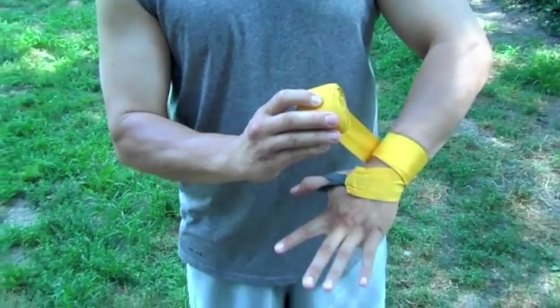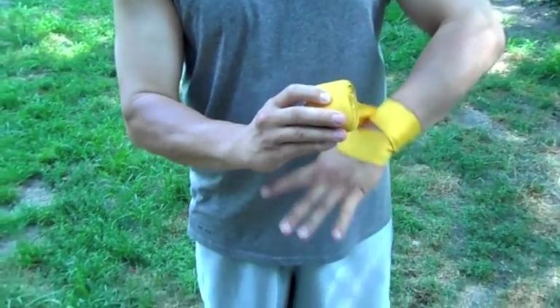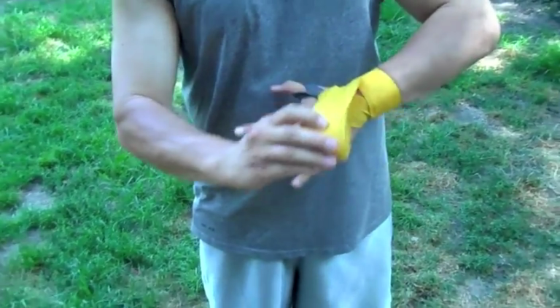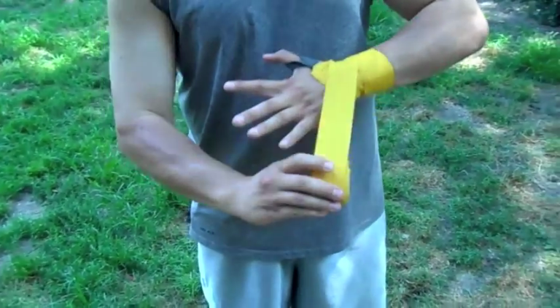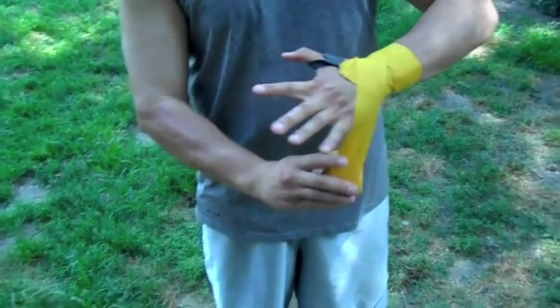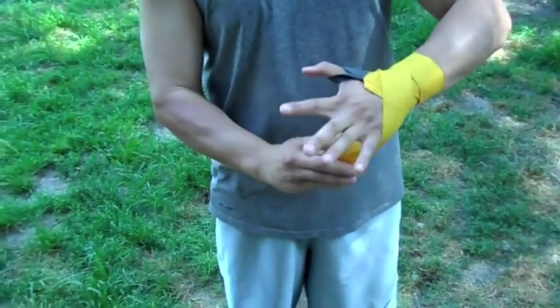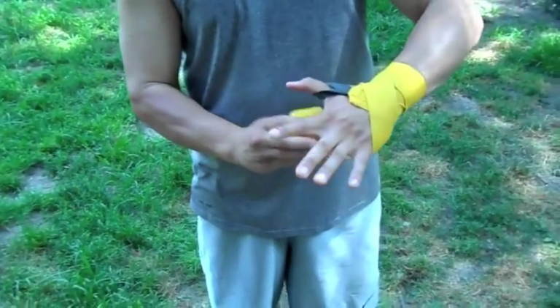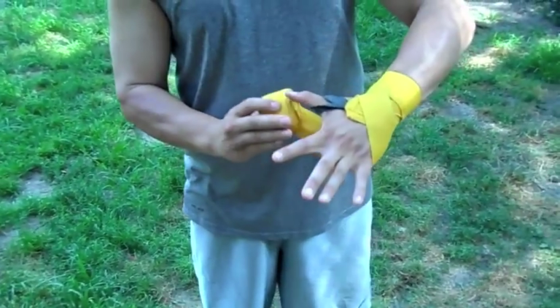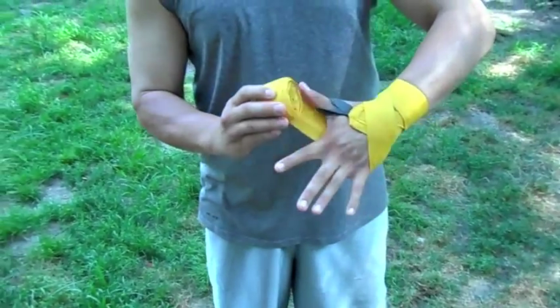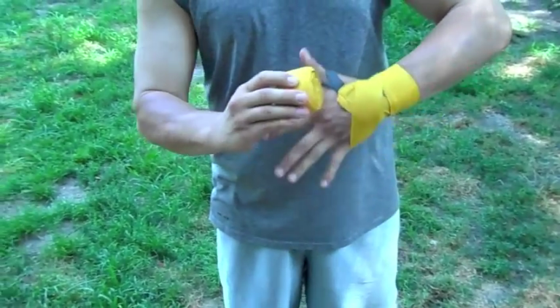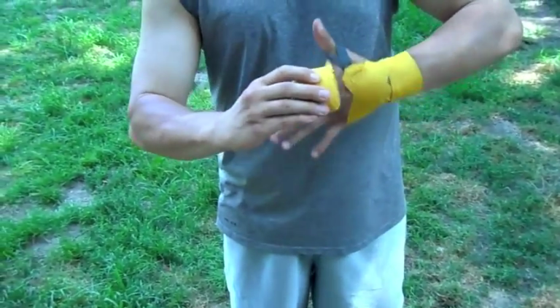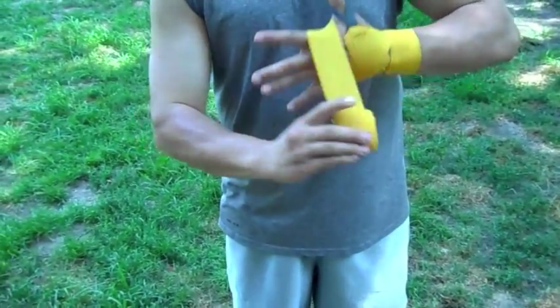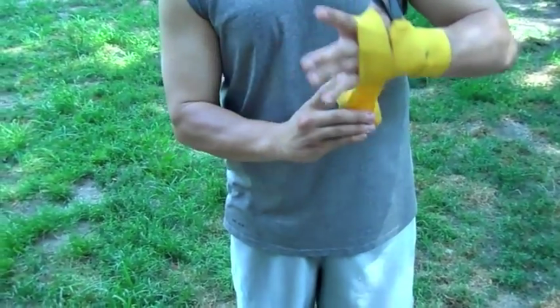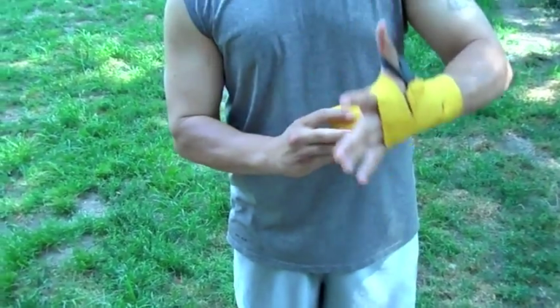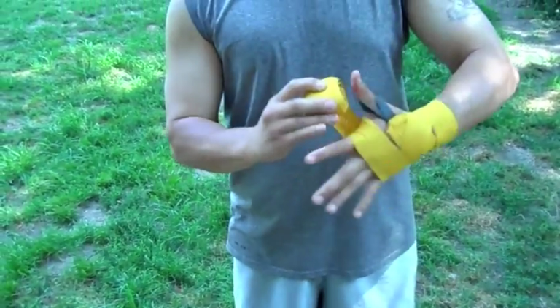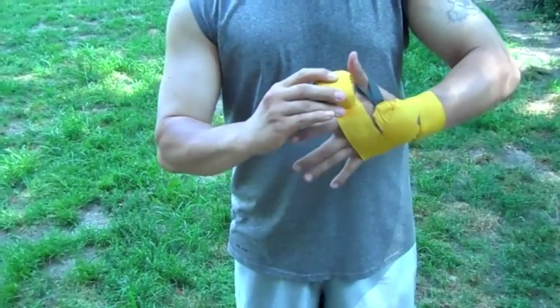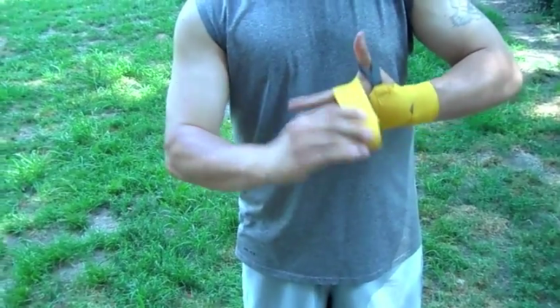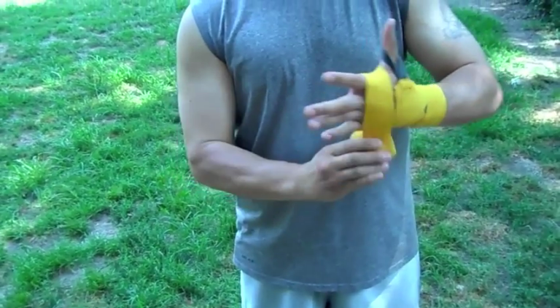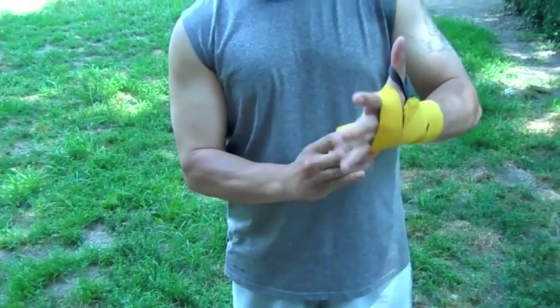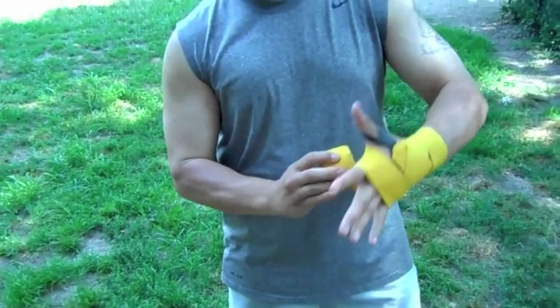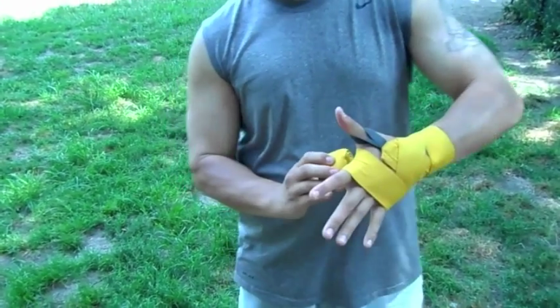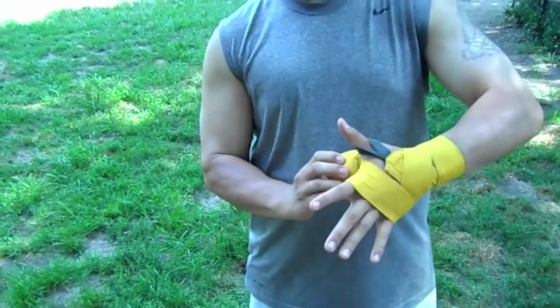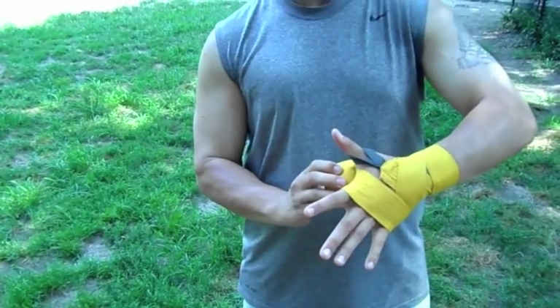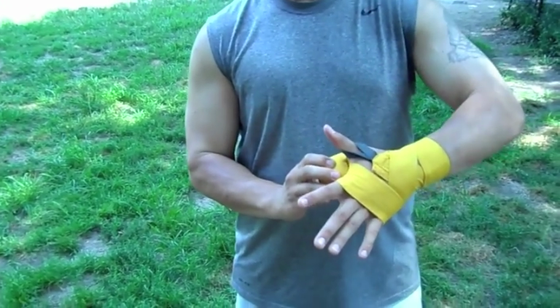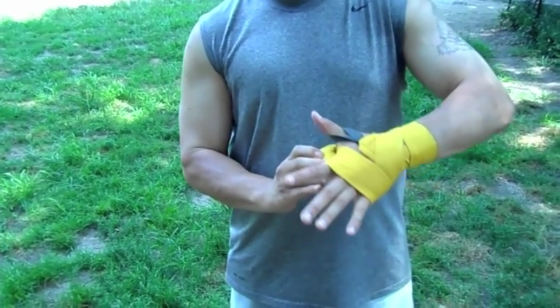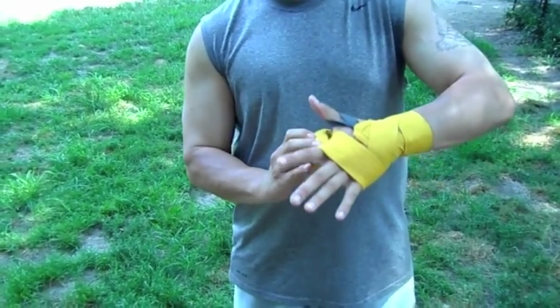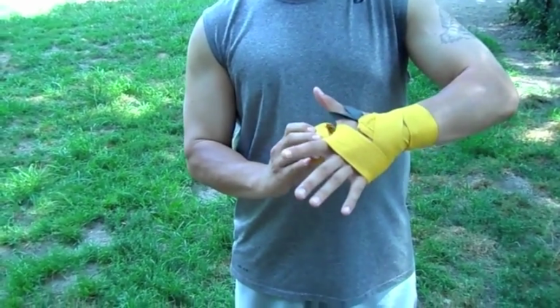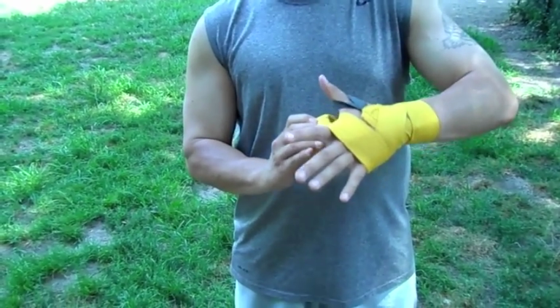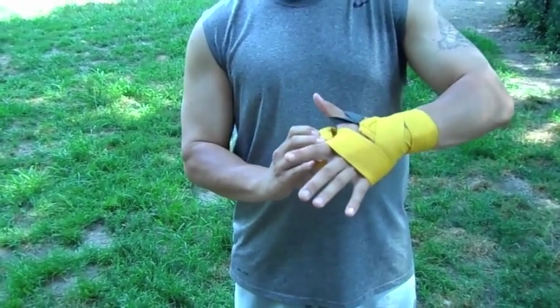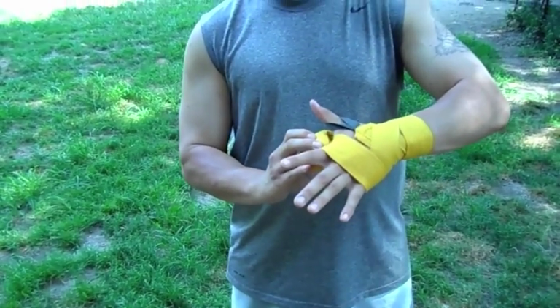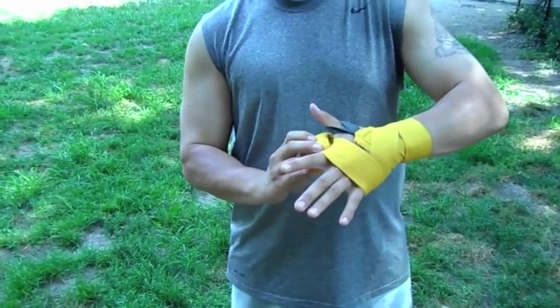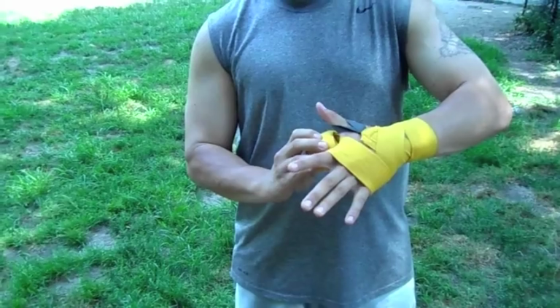Then you want to take it around the knuckles. Do a couple times around the knuckles. It's very important that you keep your hands as wide as you can and as comfortable as you can while you're wrapping this.